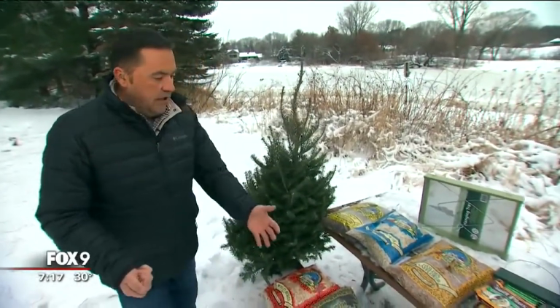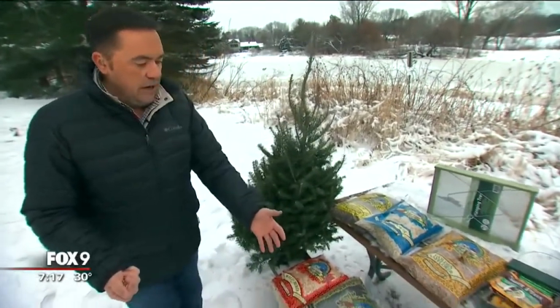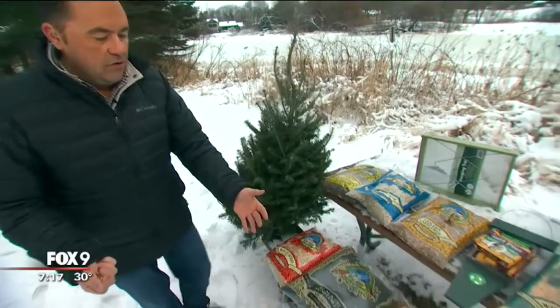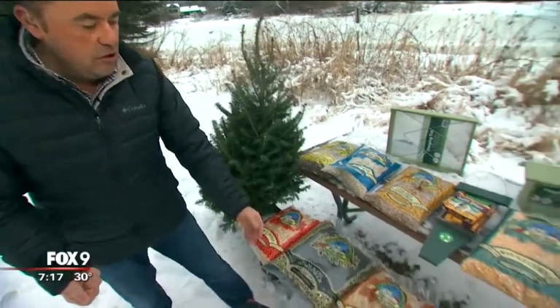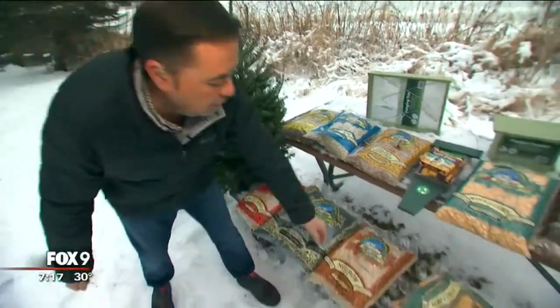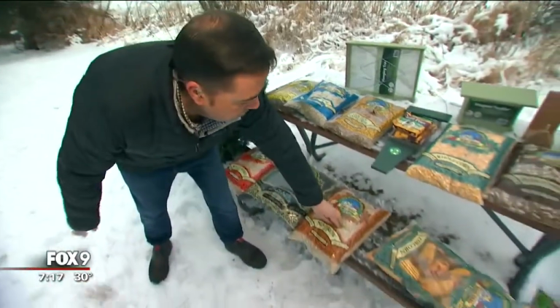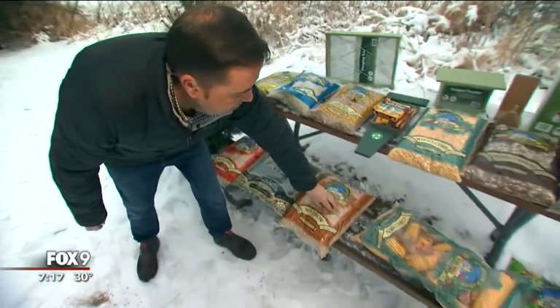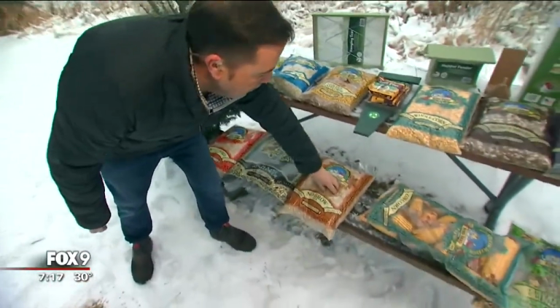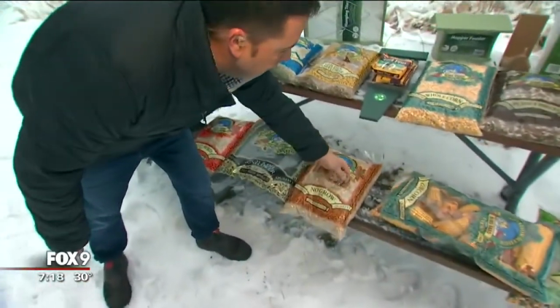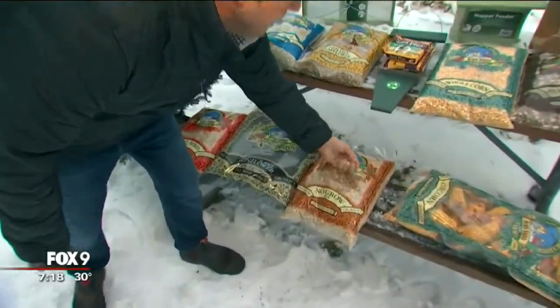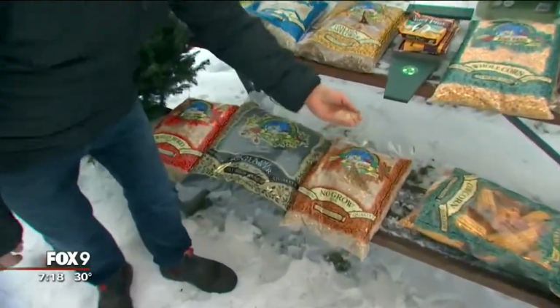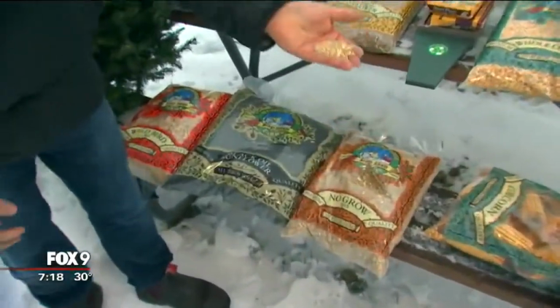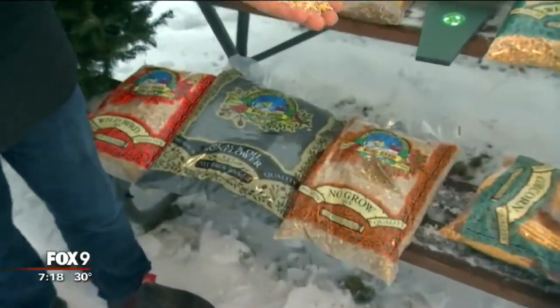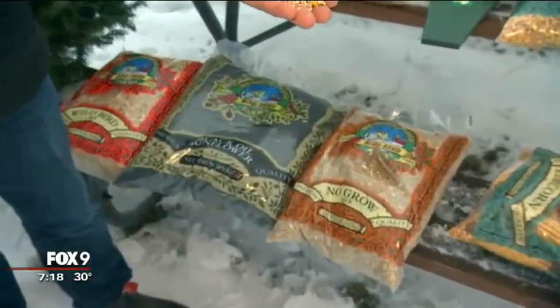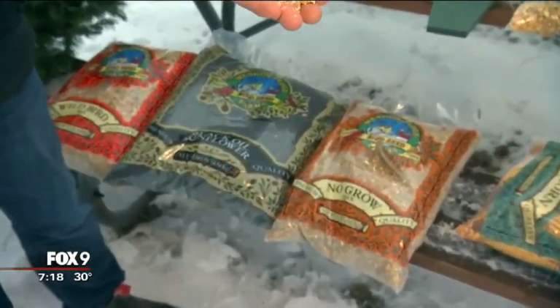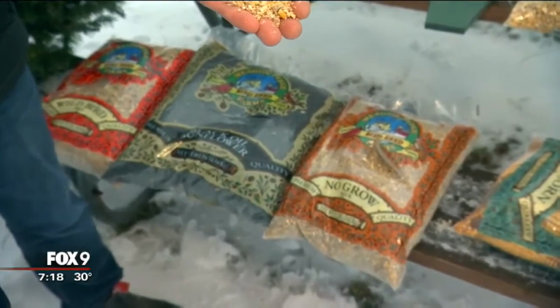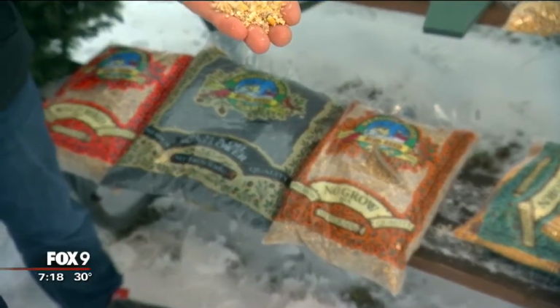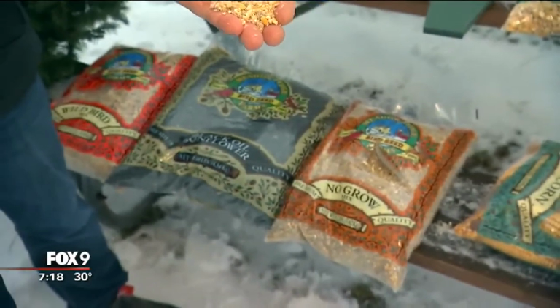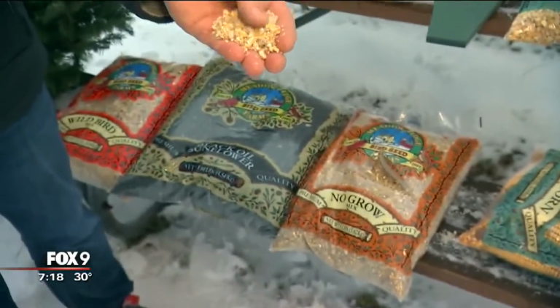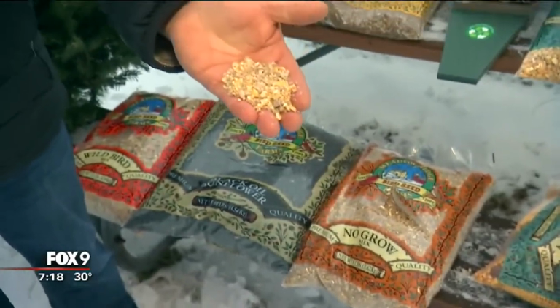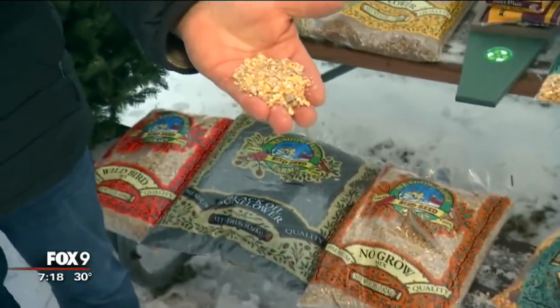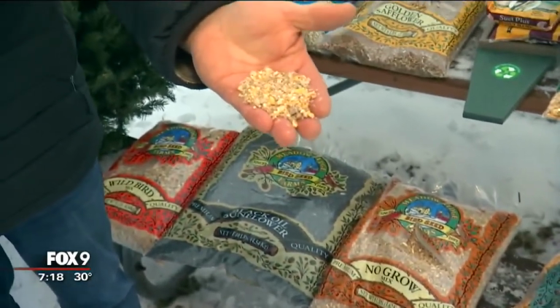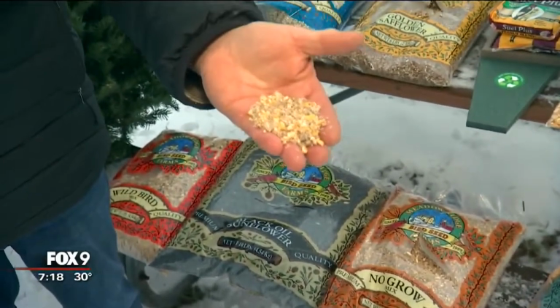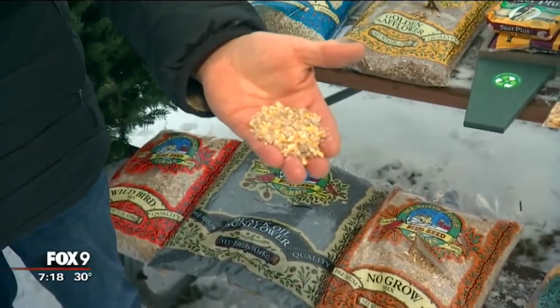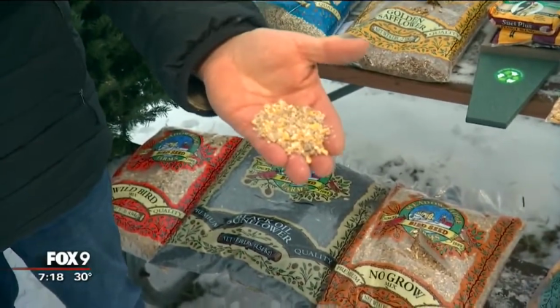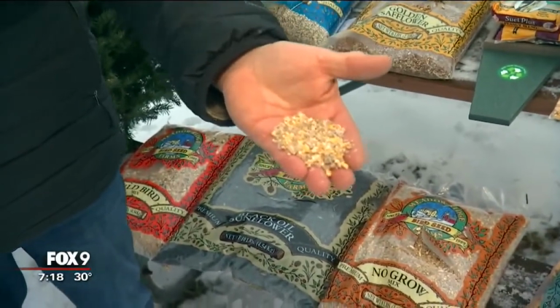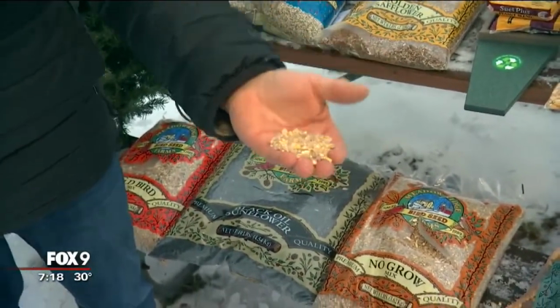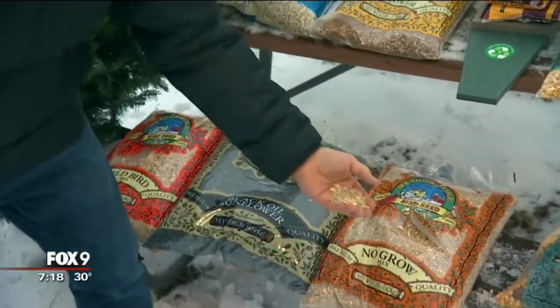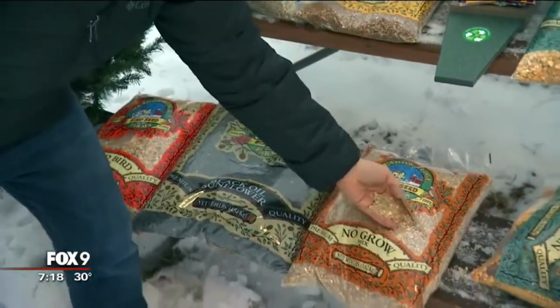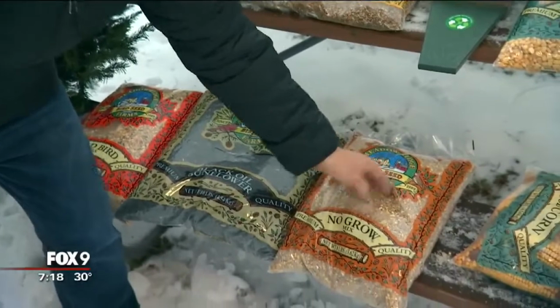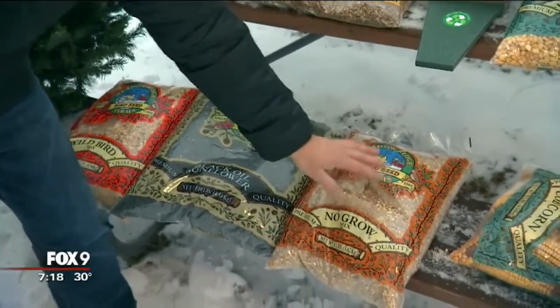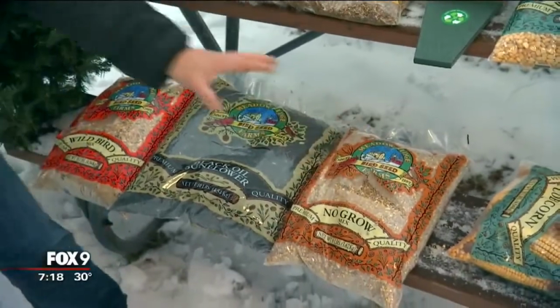If you're a gardener and you don't like all the seeds growing in the spring, a no-grow mix — which is just crushed safflower and crushed corn — is a great mix to choose.